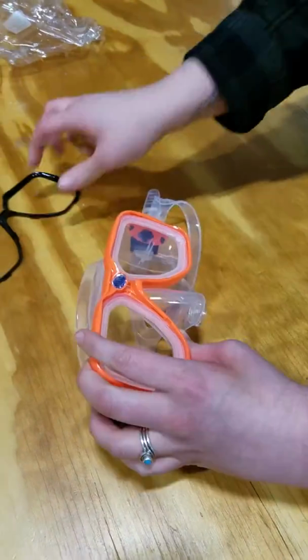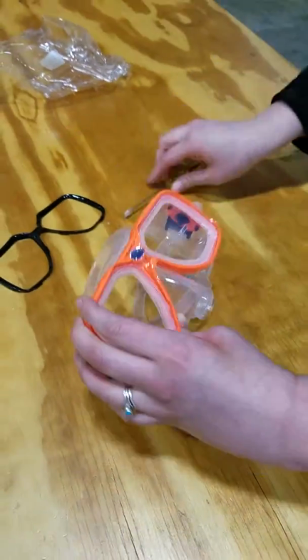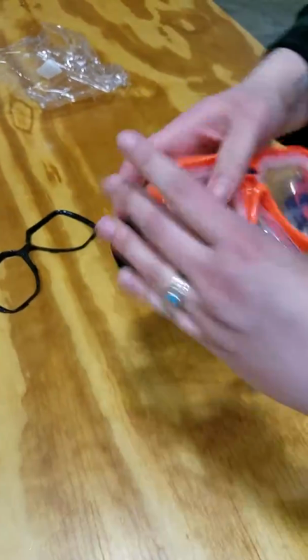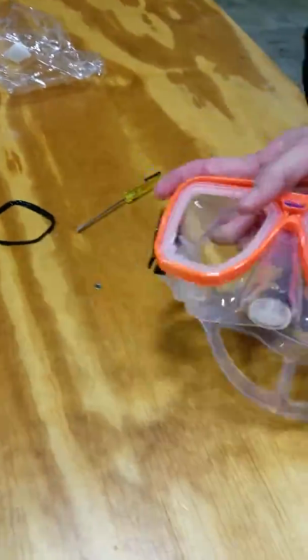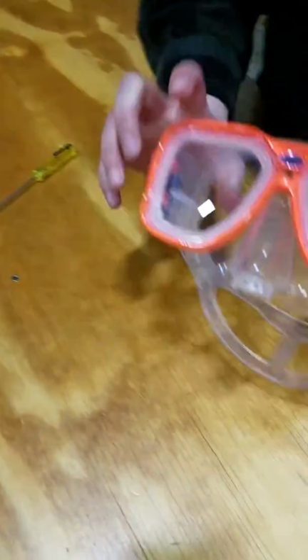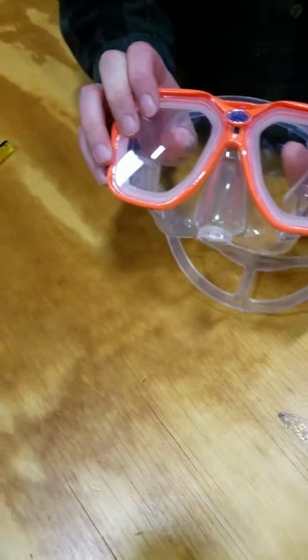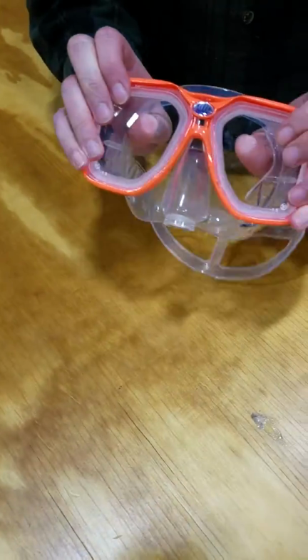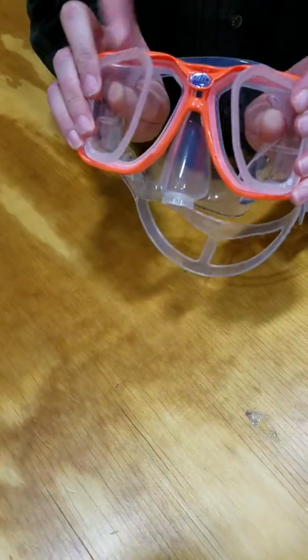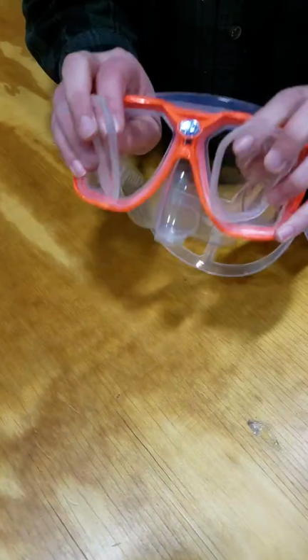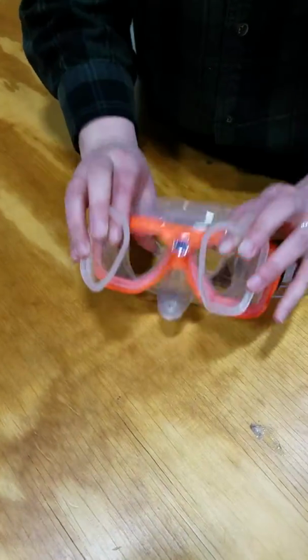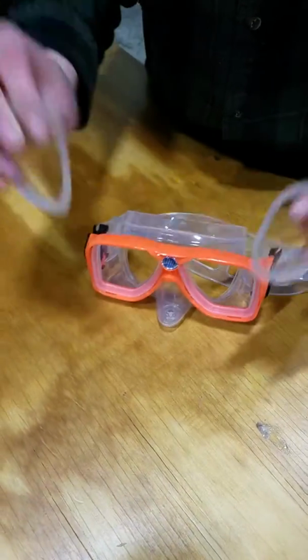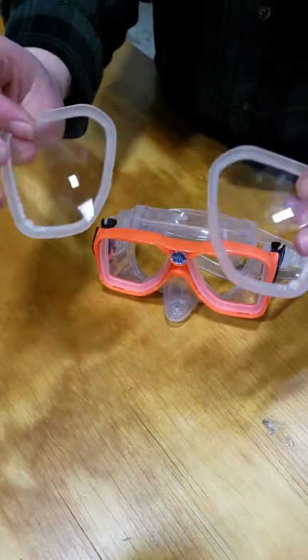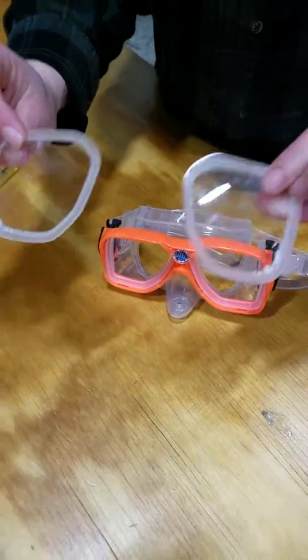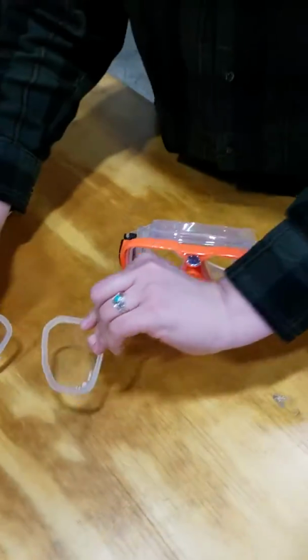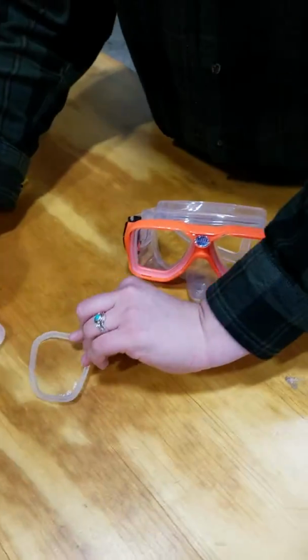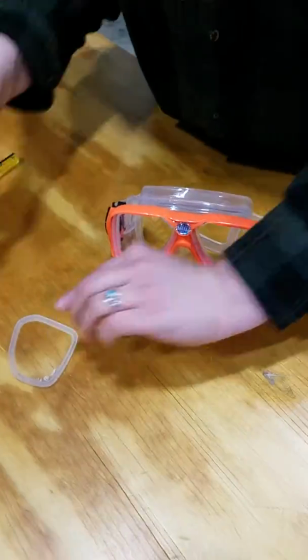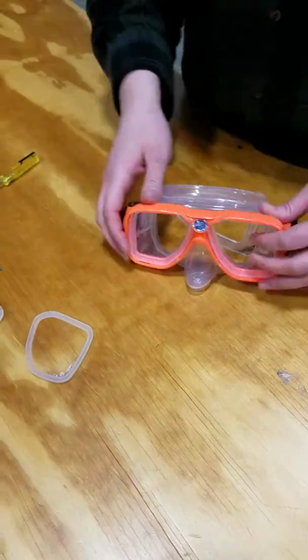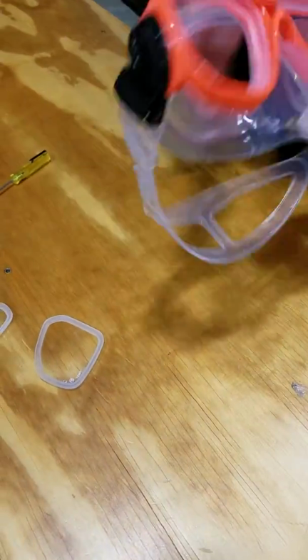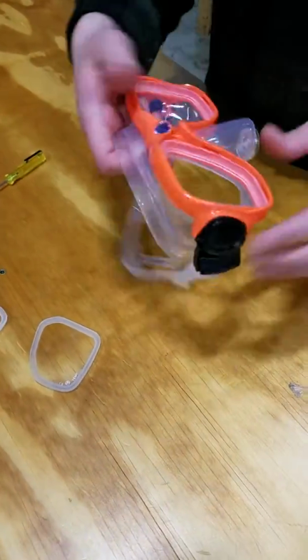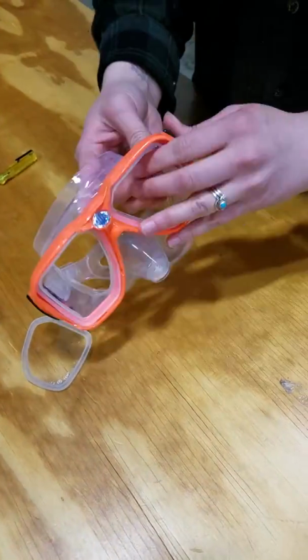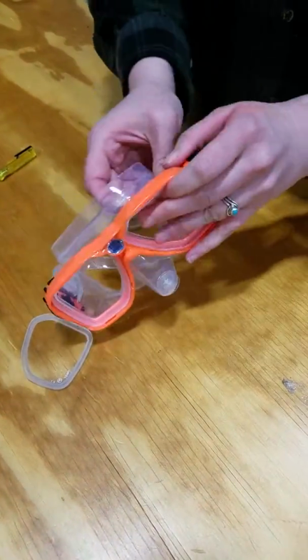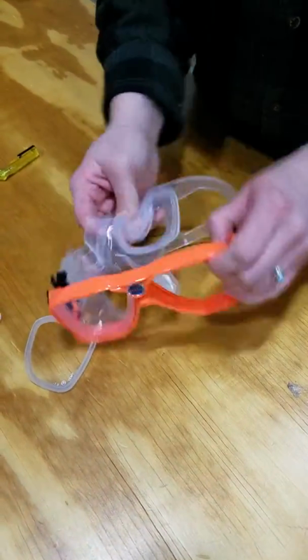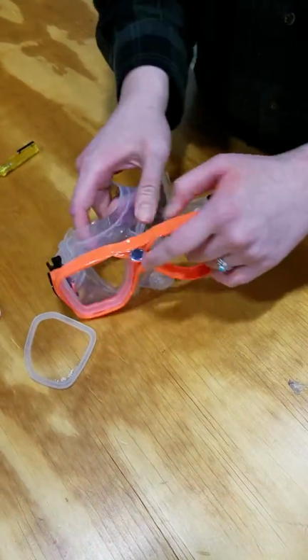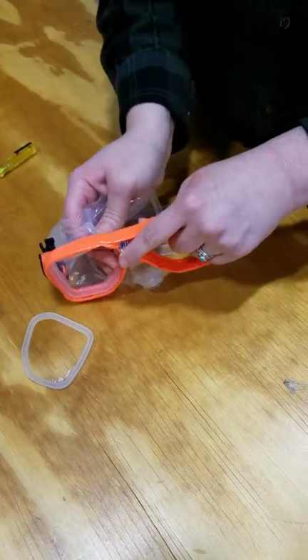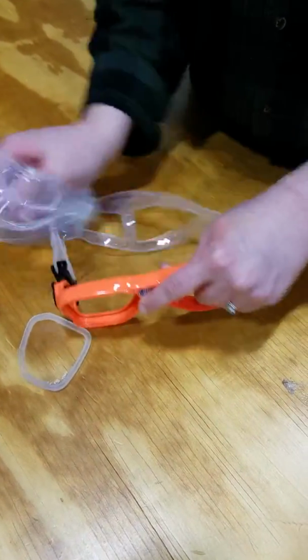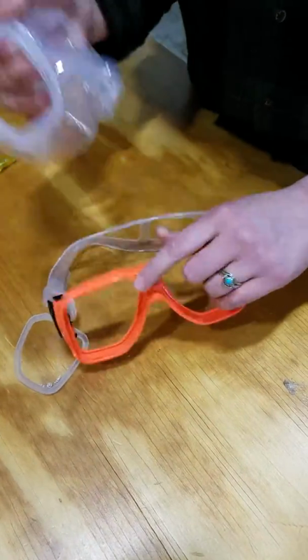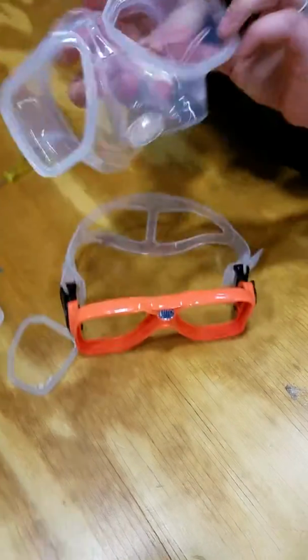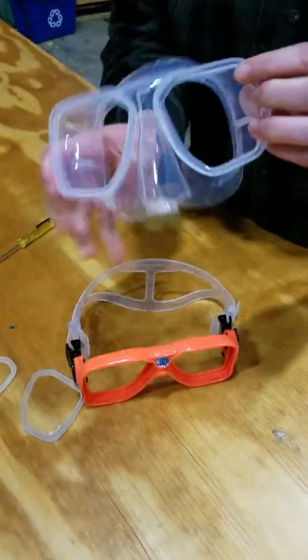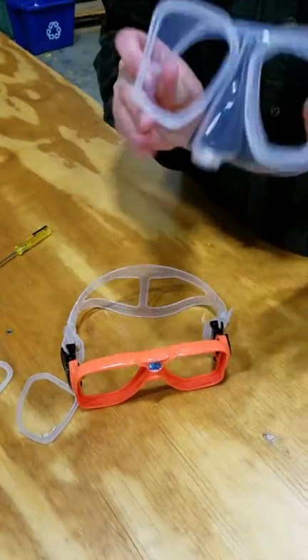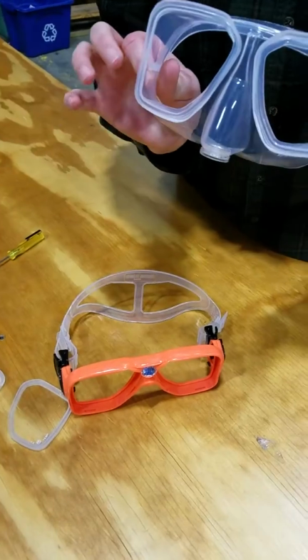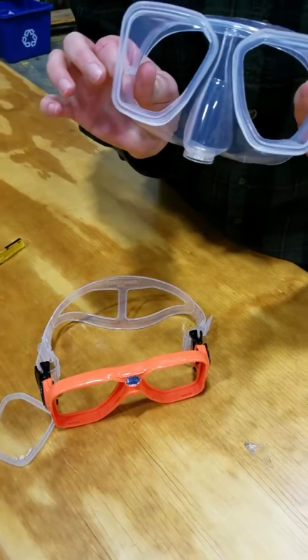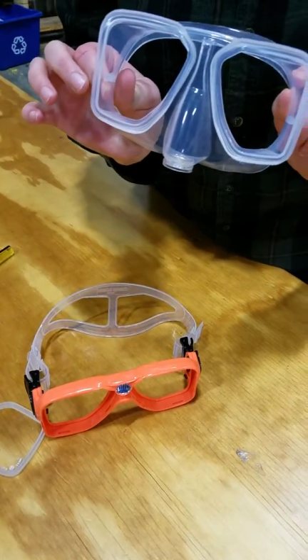Once you've got that out, the lenses are very easy to pop out — they're just suctioned in there, so you can just tug them out and set them aside. Then you're going to pull this out. There's your silicone skirt.